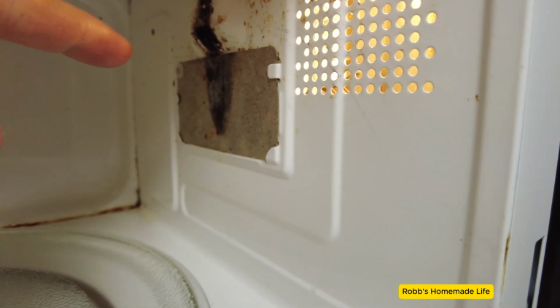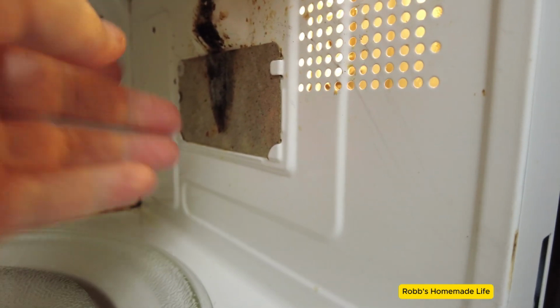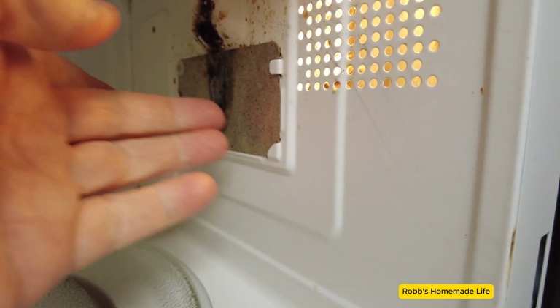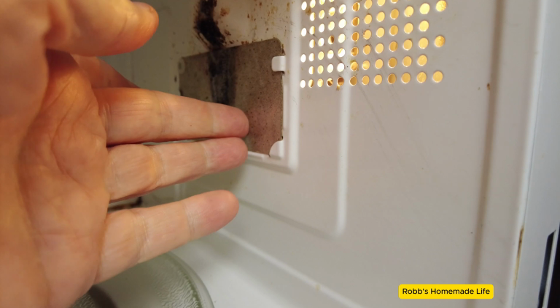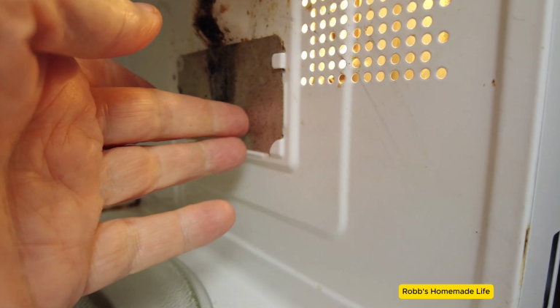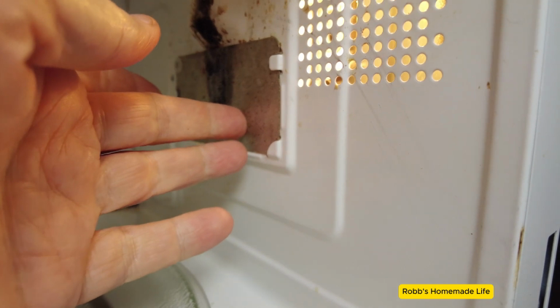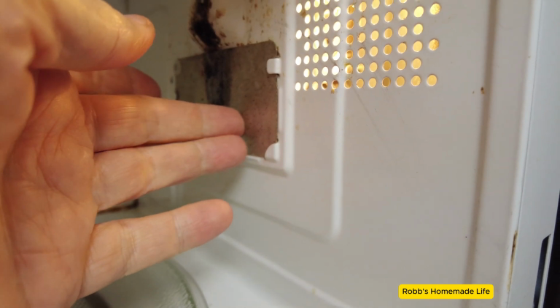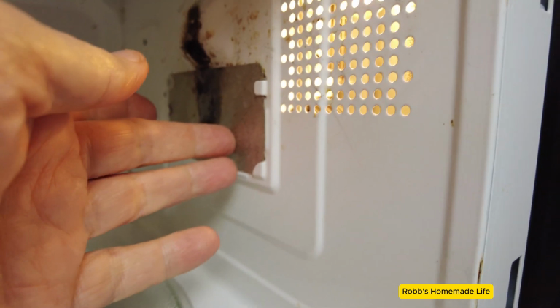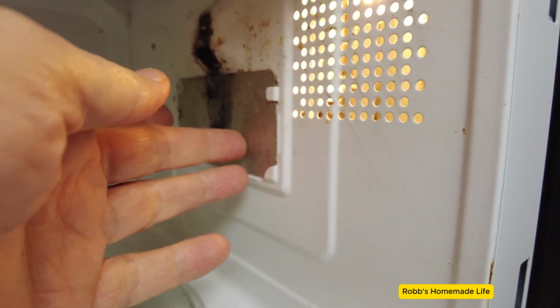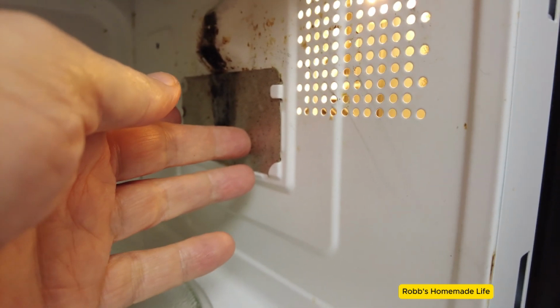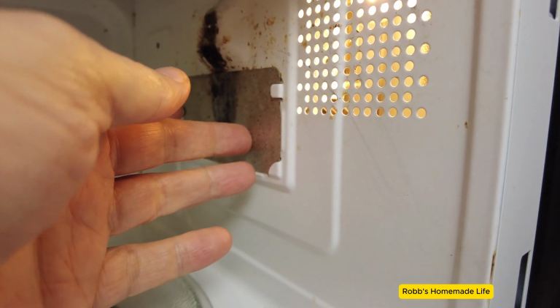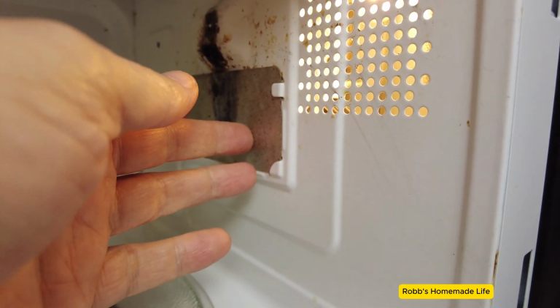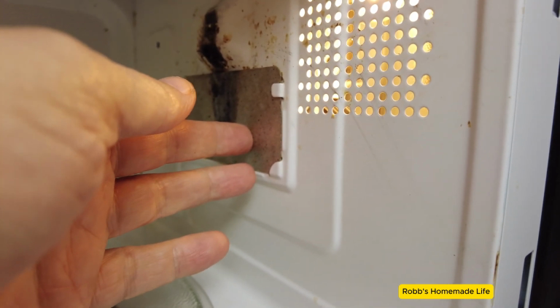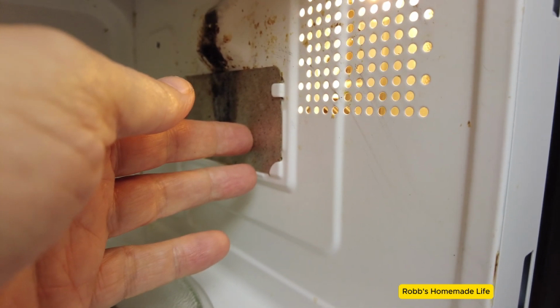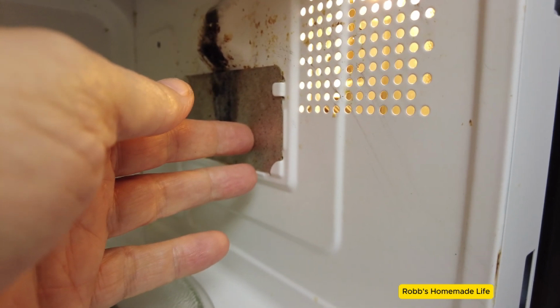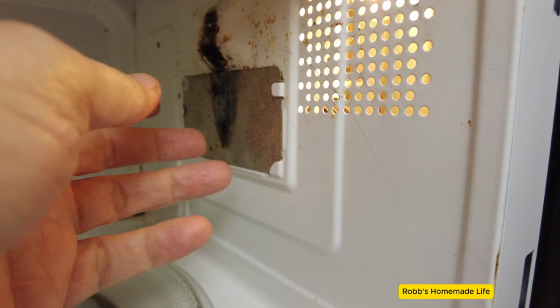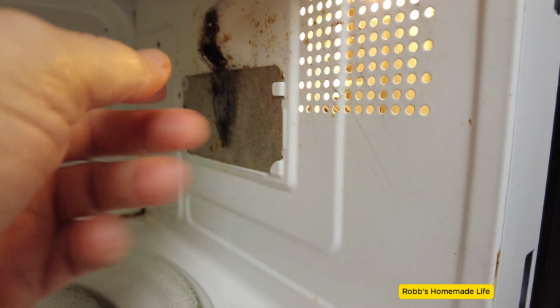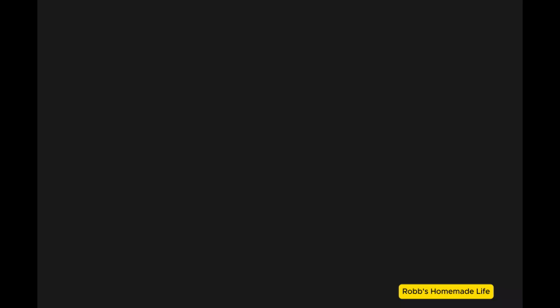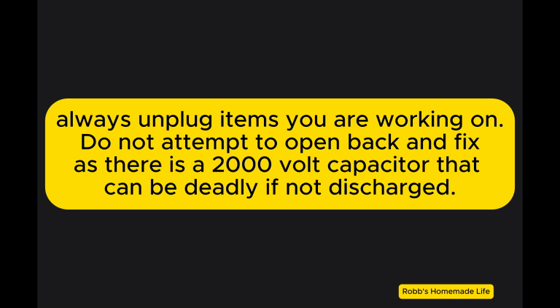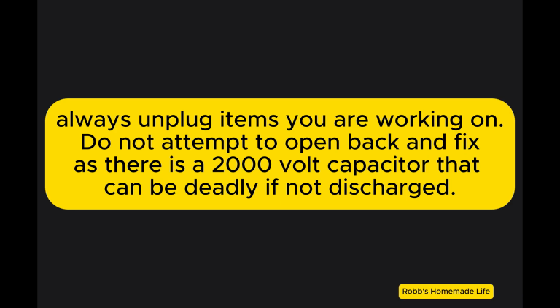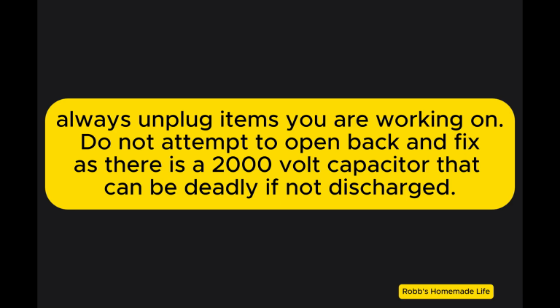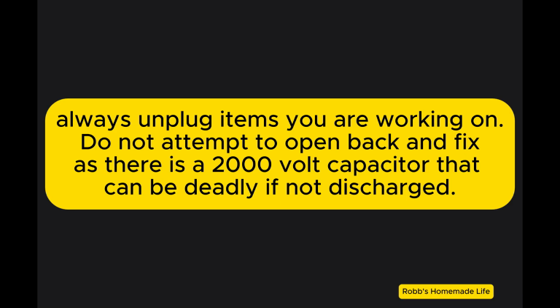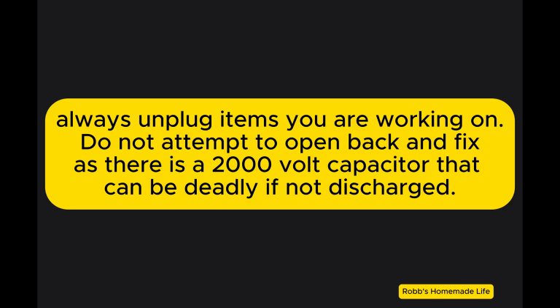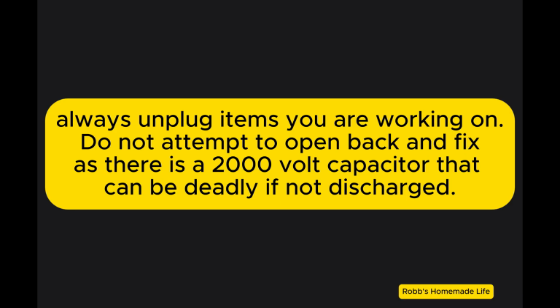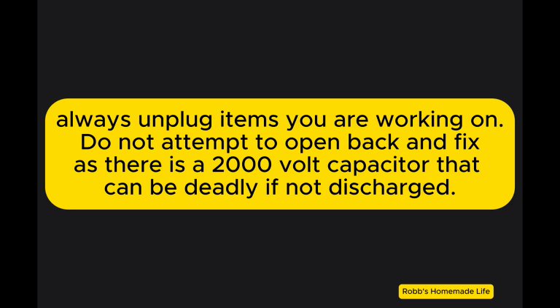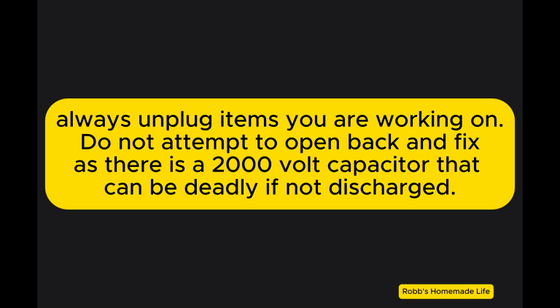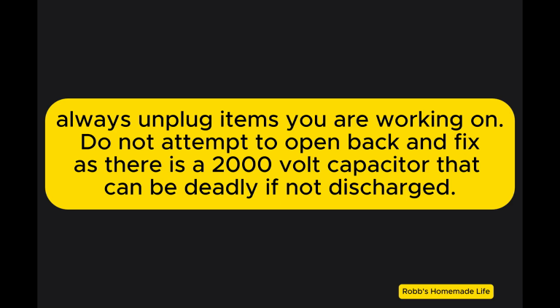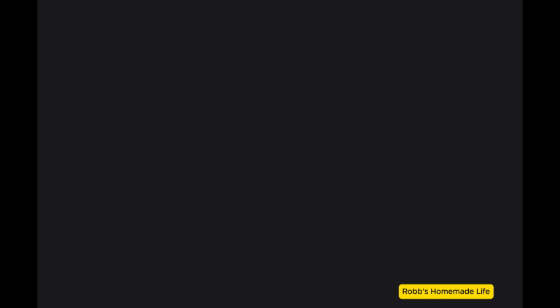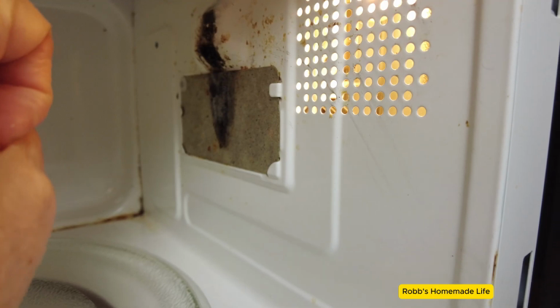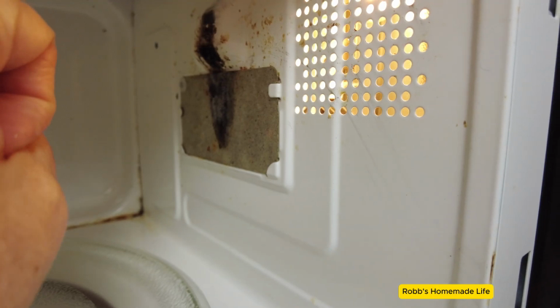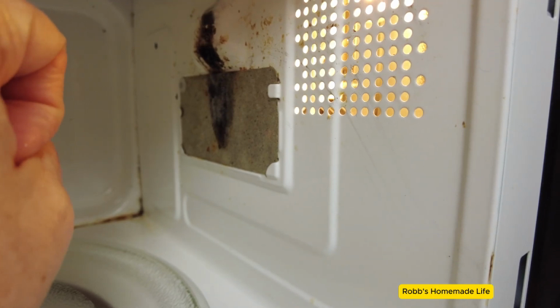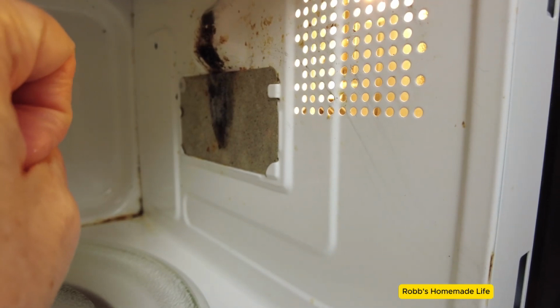If it's not the waveguide, it could be your magnetron. If it is your magnetron, it's usually not worth spending the money to get it fixed. You would just be better off getting a new microwave.